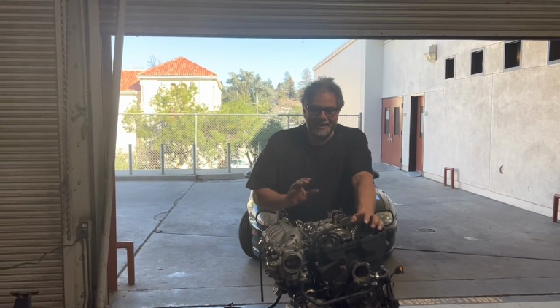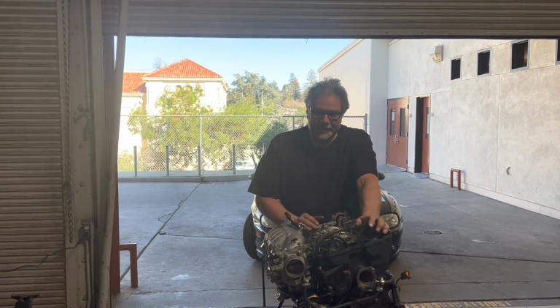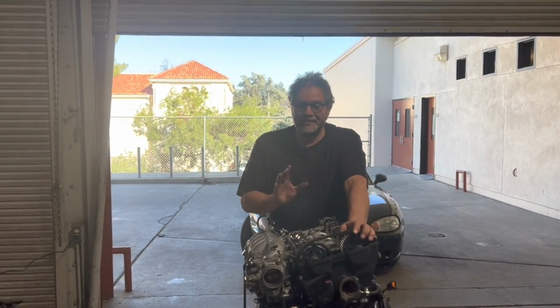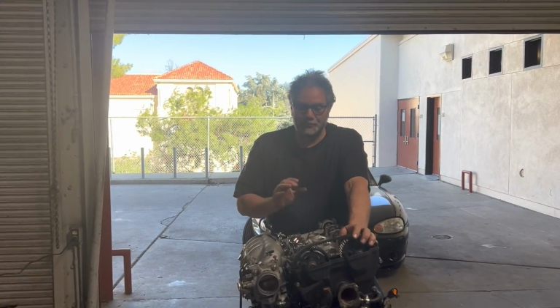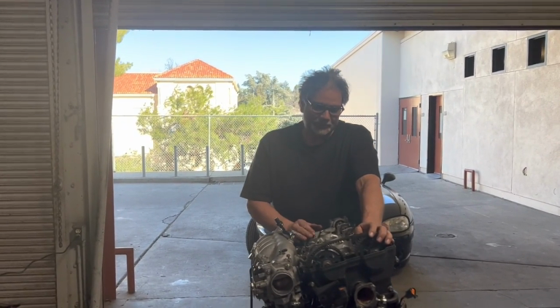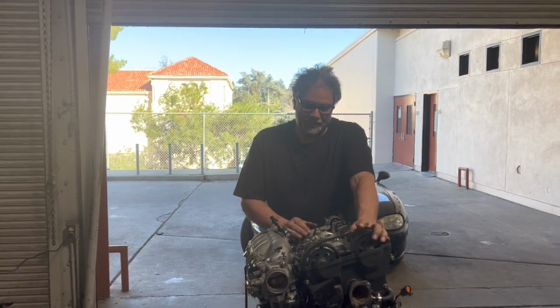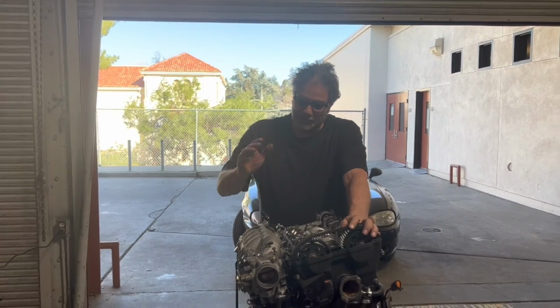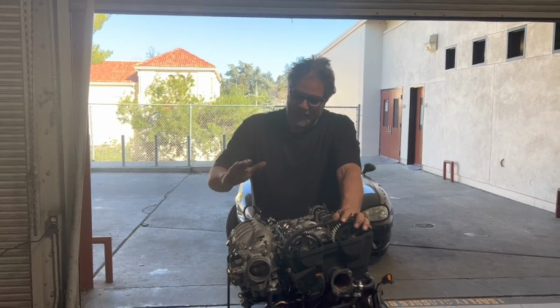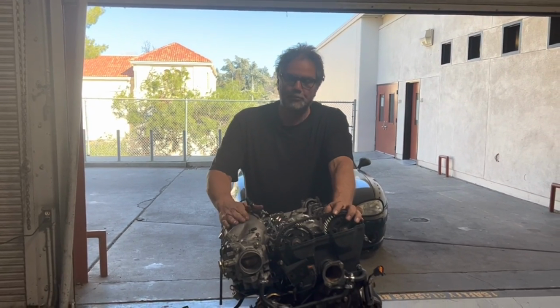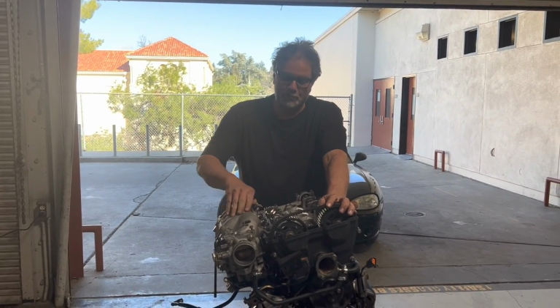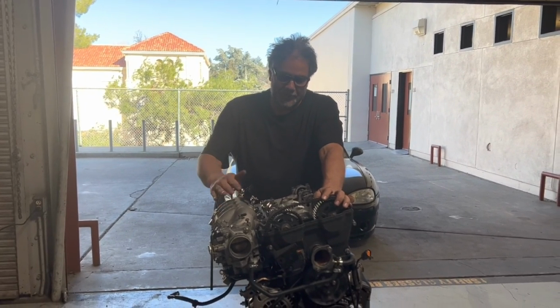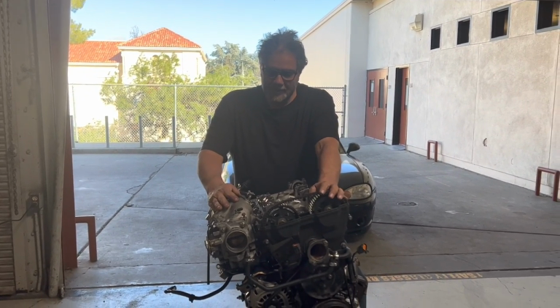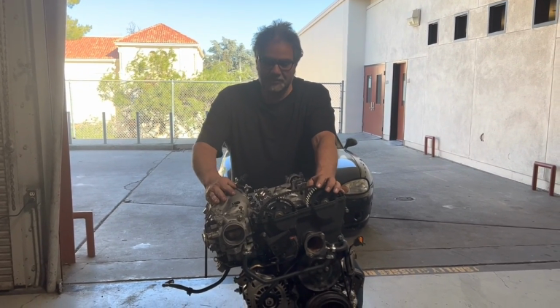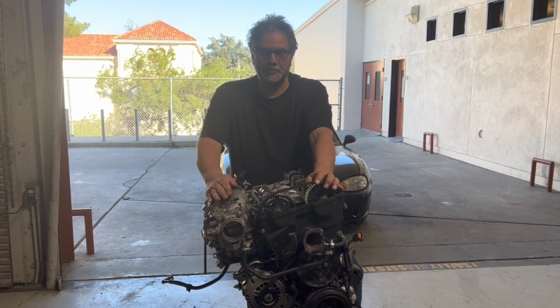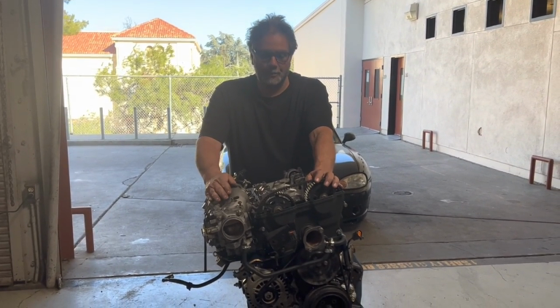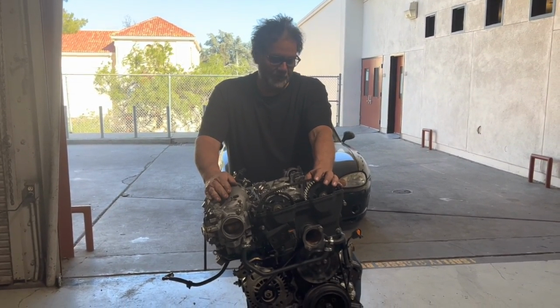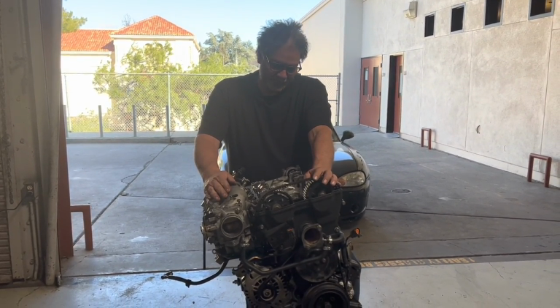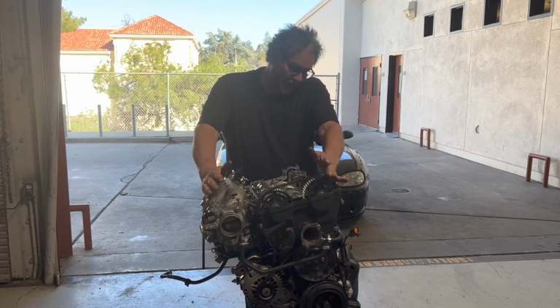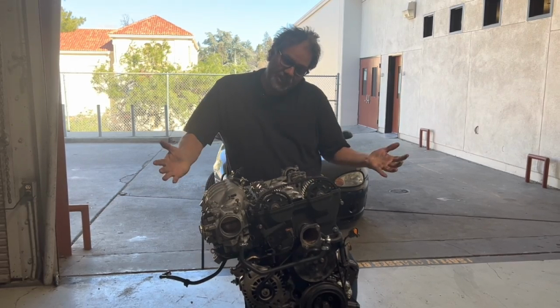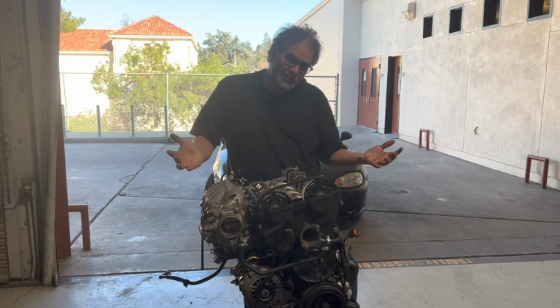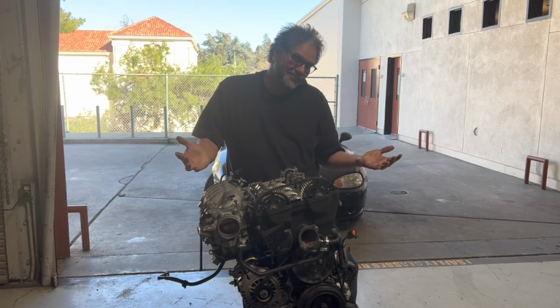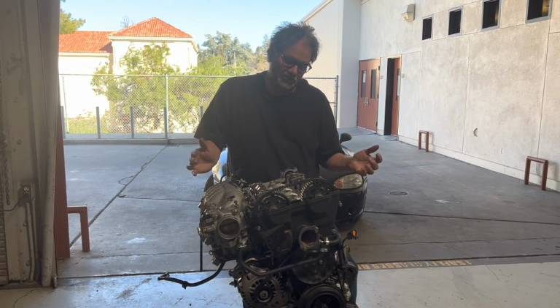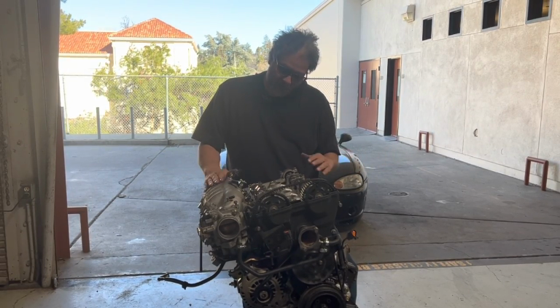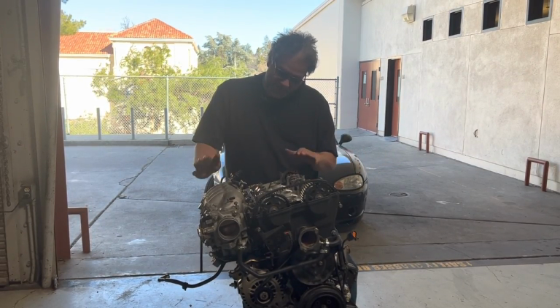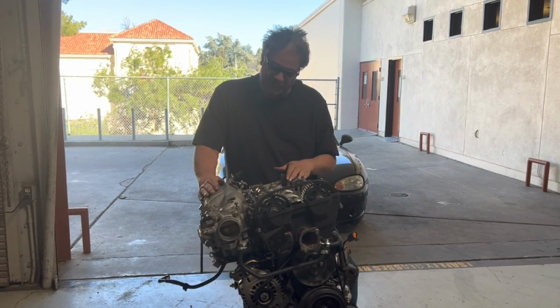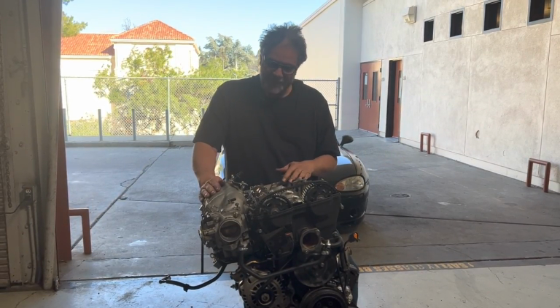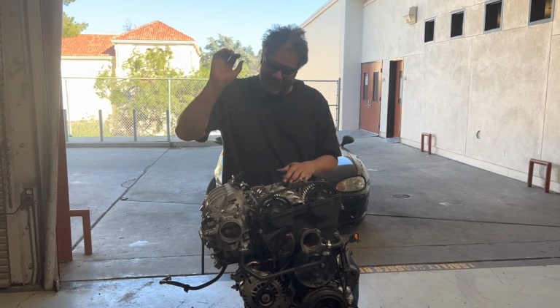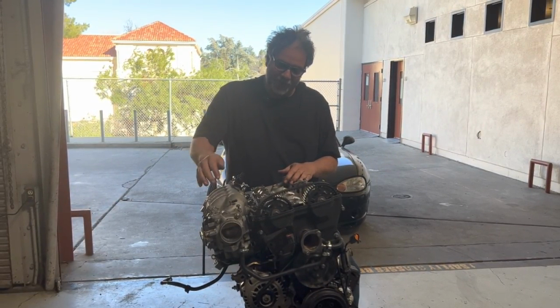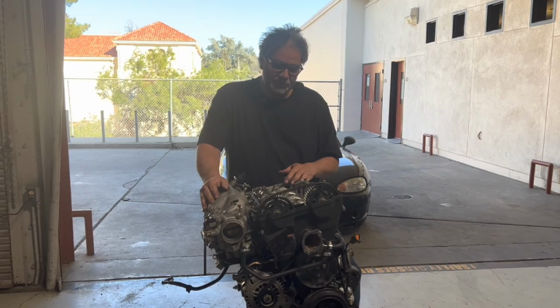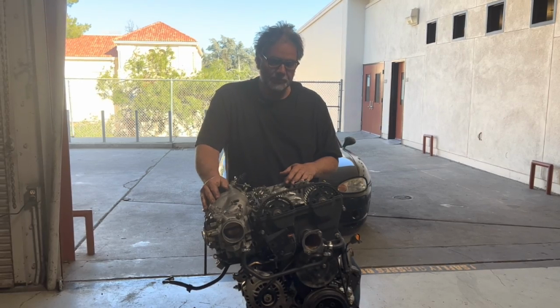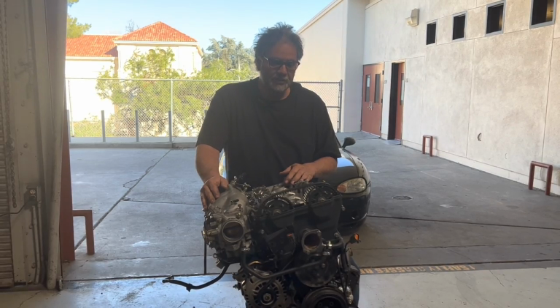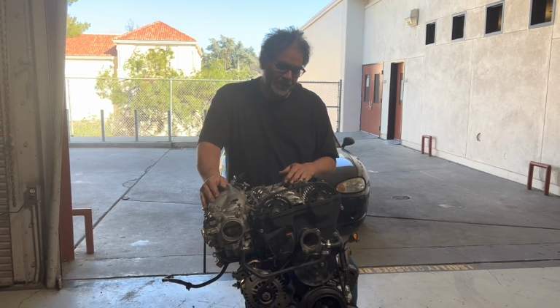Hey, it's Al Langlo from A+ Racing. We're going back to our pro-built motor here — we're almost done. Let's go ahead and finish this video off, finish this engine up, get it in the car. This car's going to Laguna Seca.